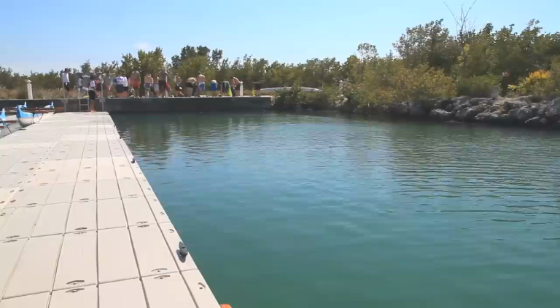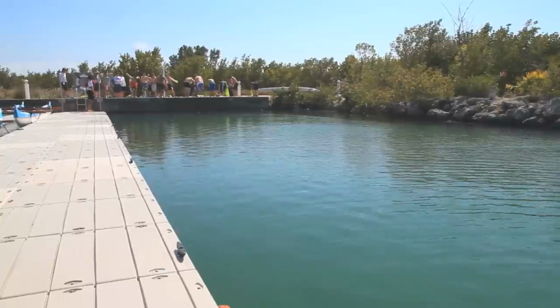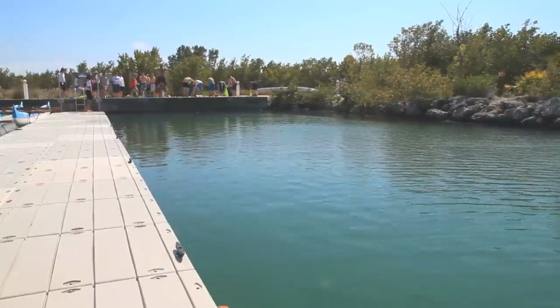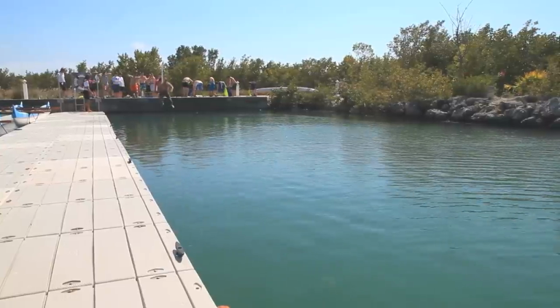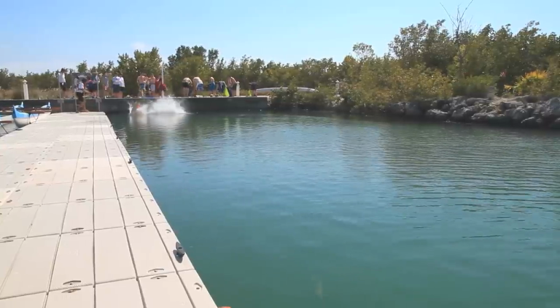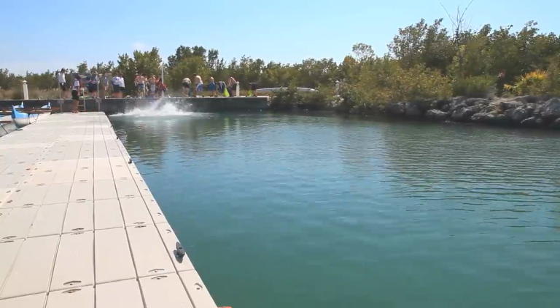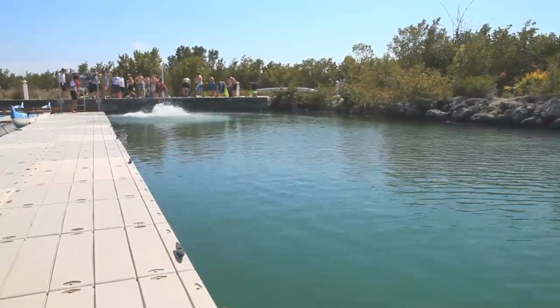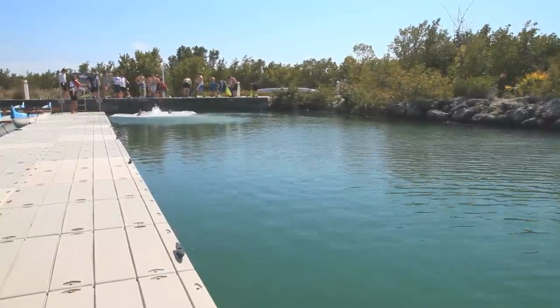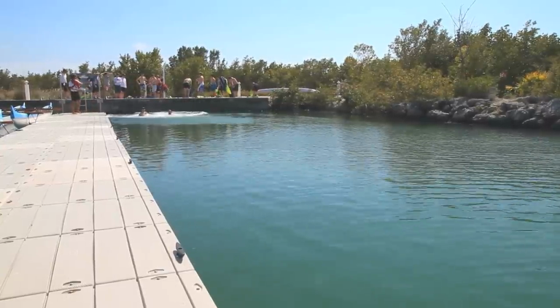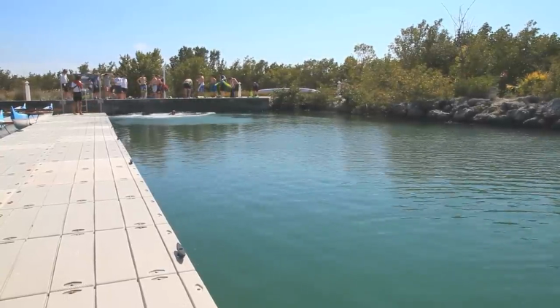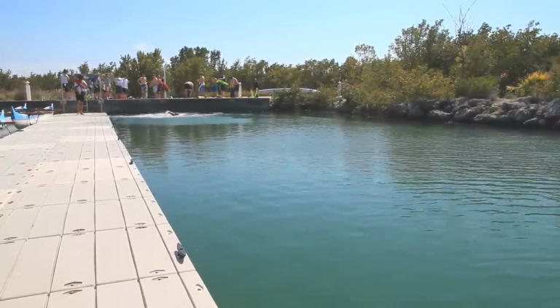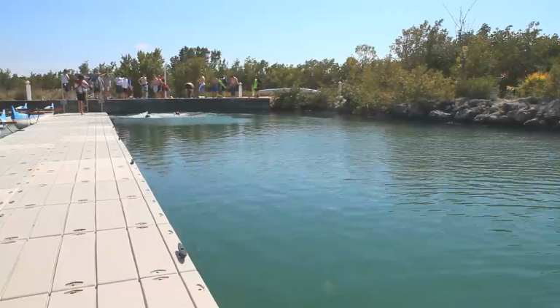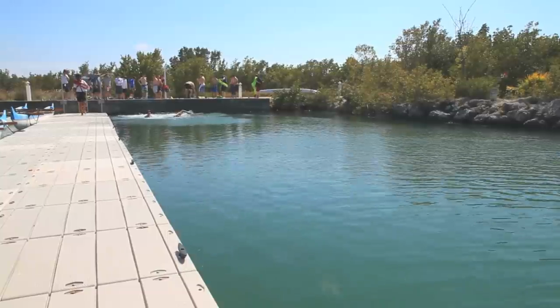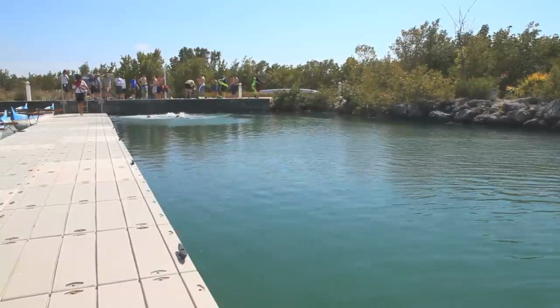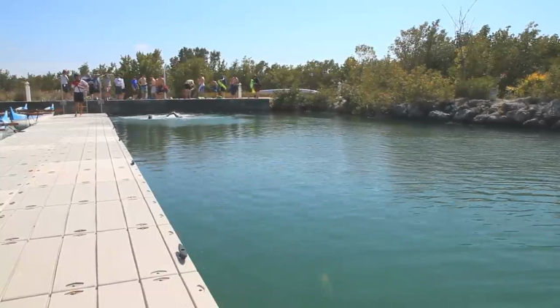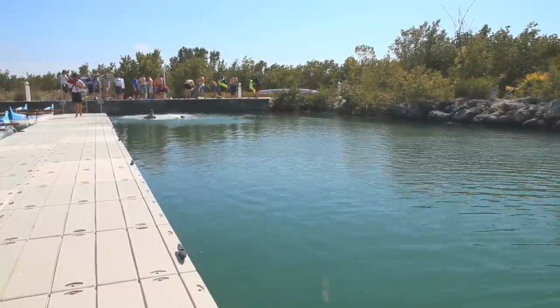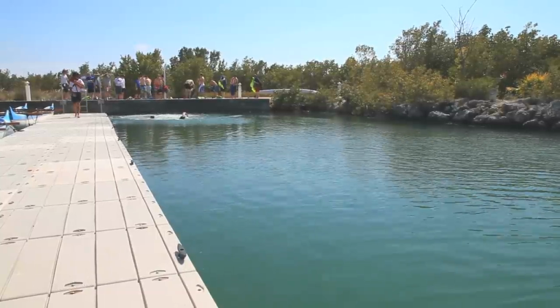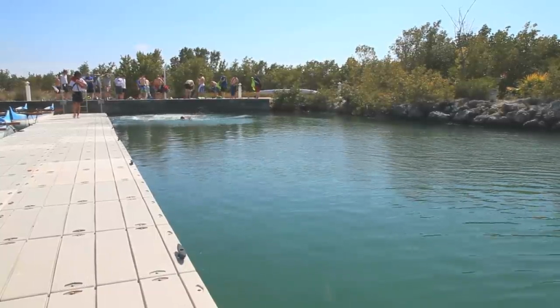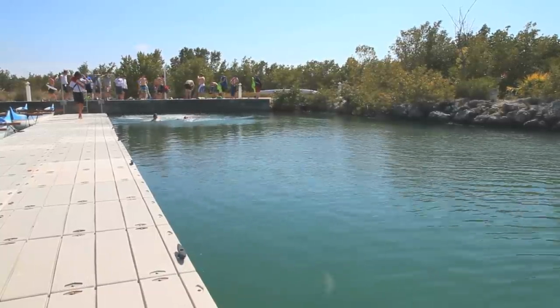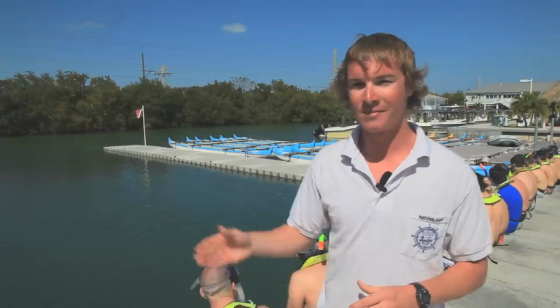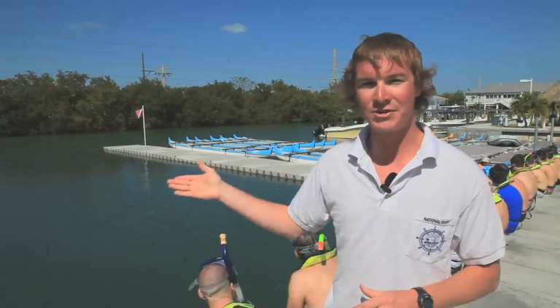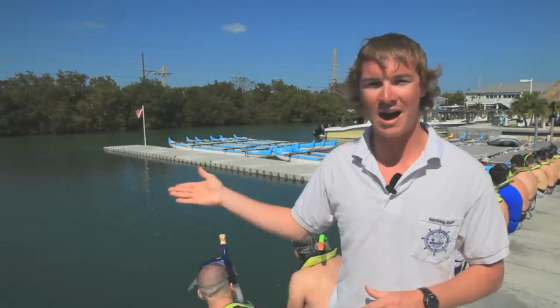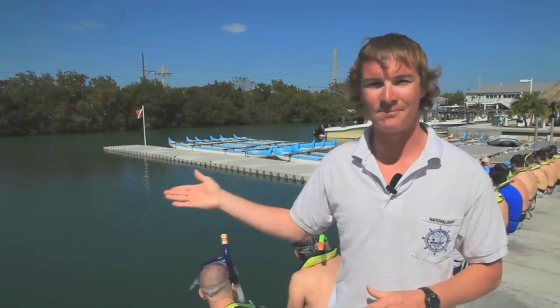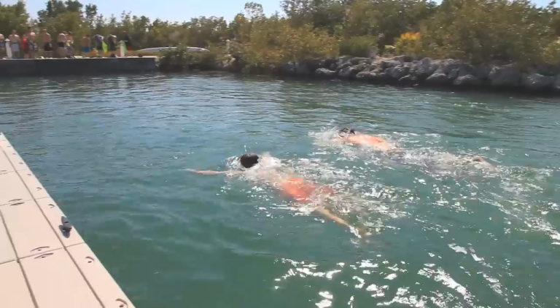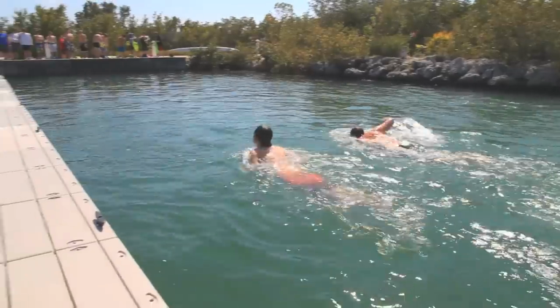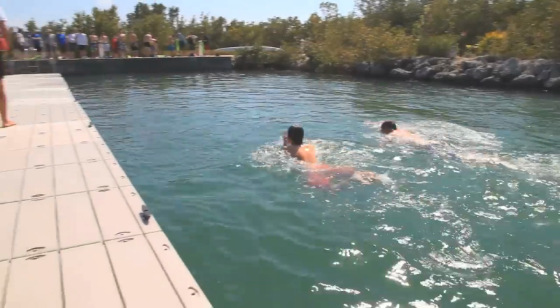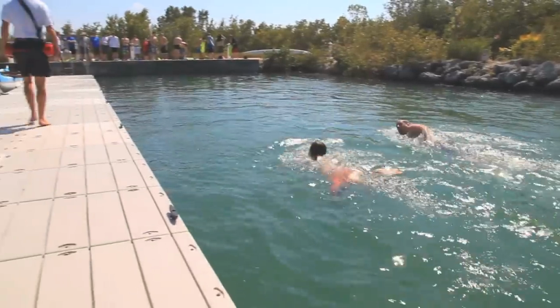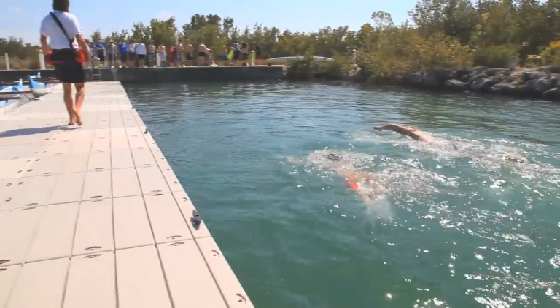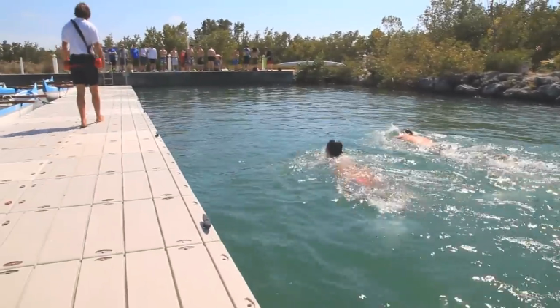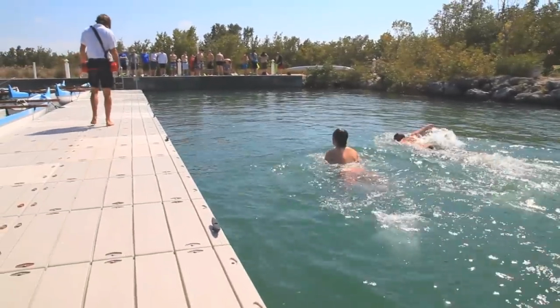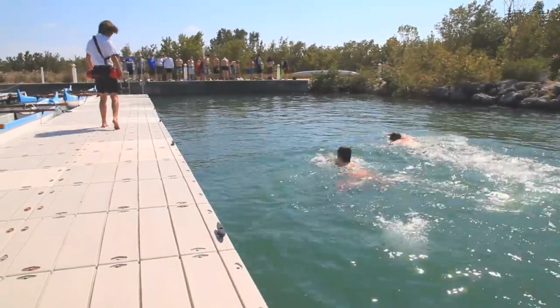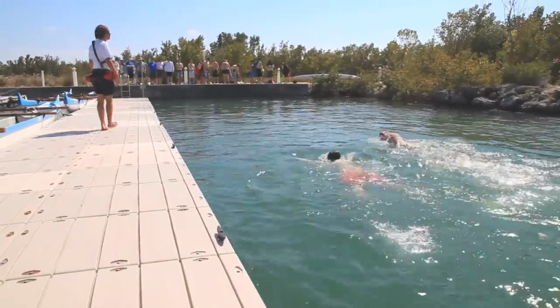Once the two swimmers enter the water, they begin to swim using any strong forward stroke along a 25-yard section of a floating dock, as you see behind me. They then turn around and swim back using the same forward stroke.